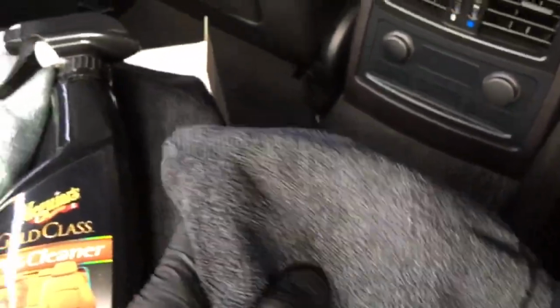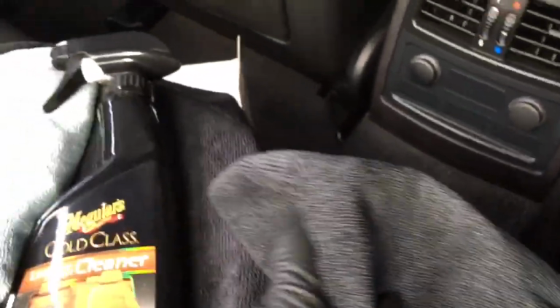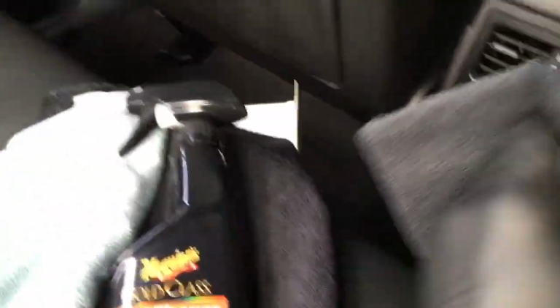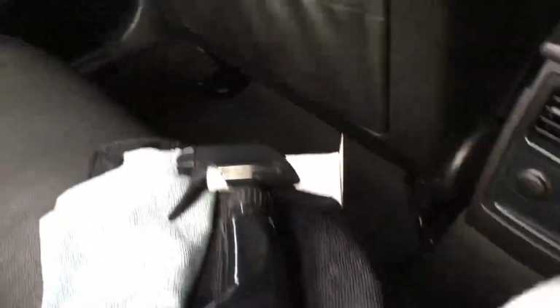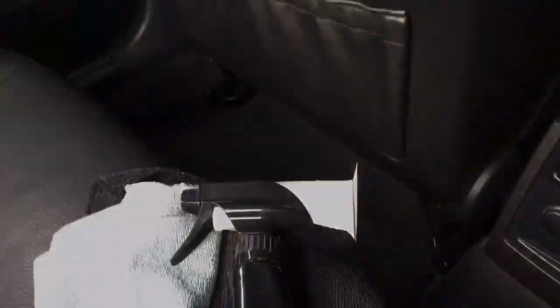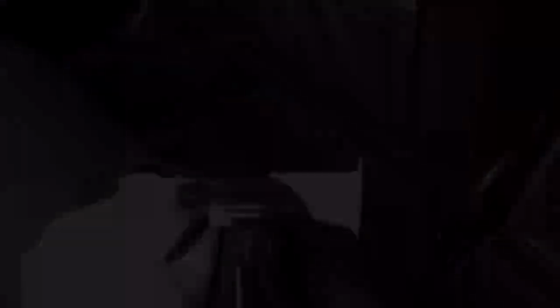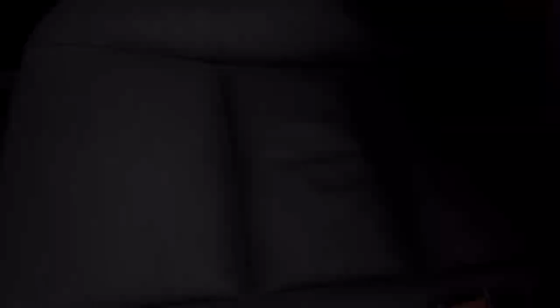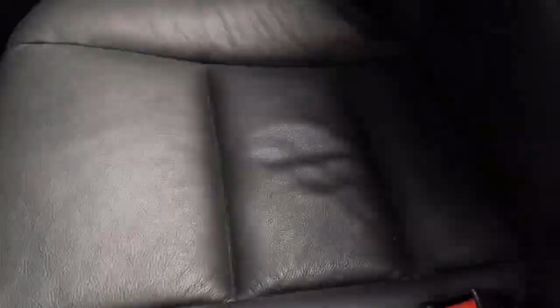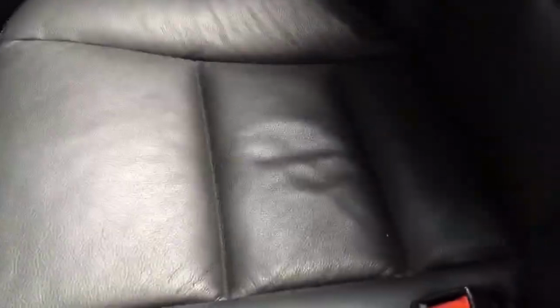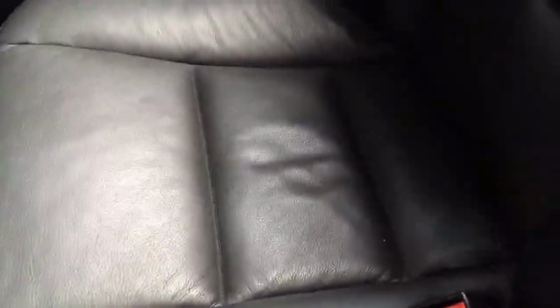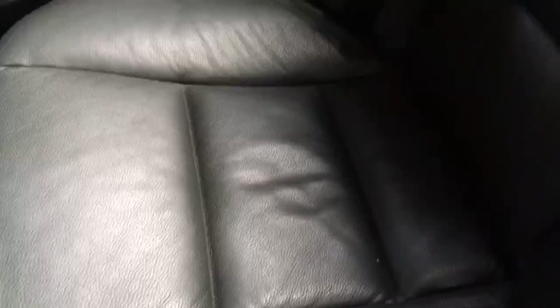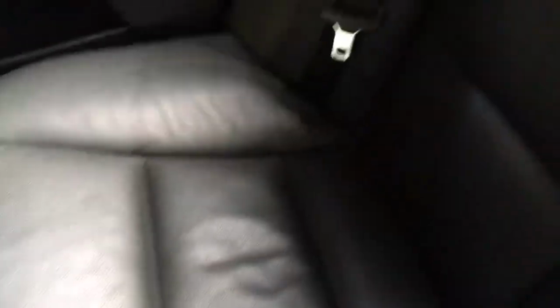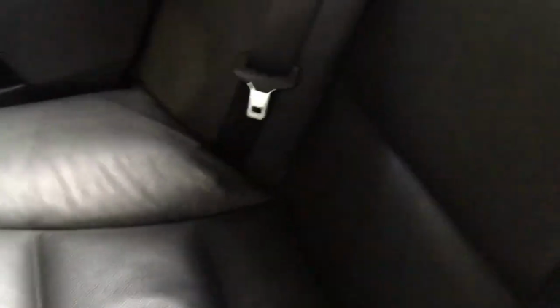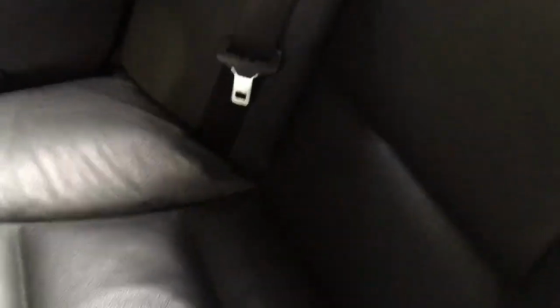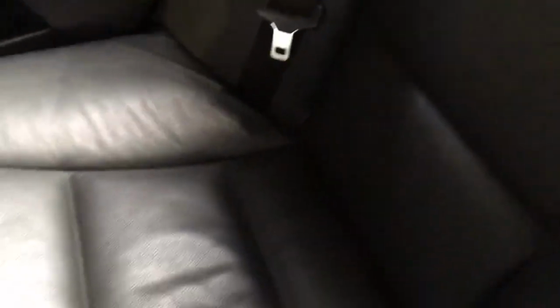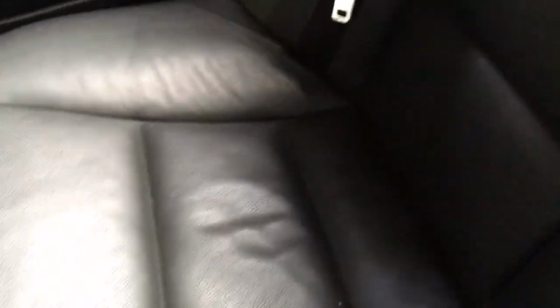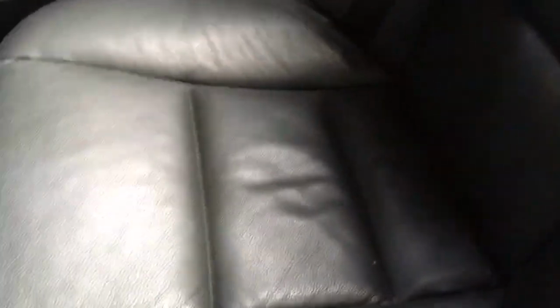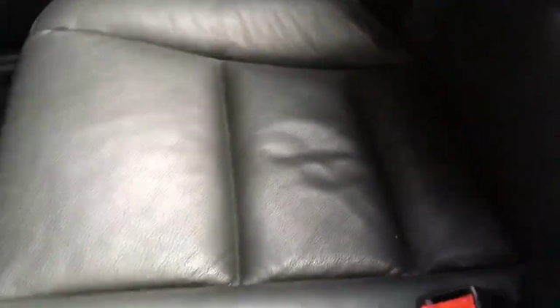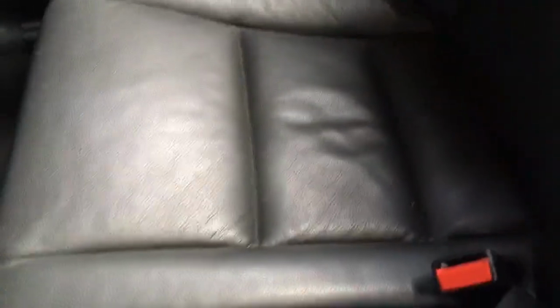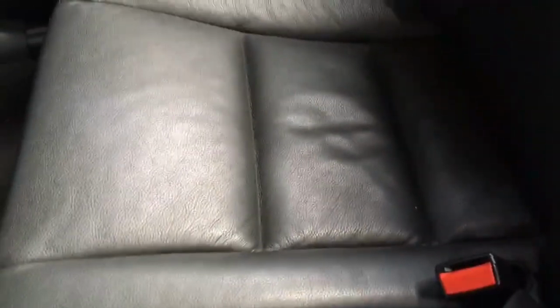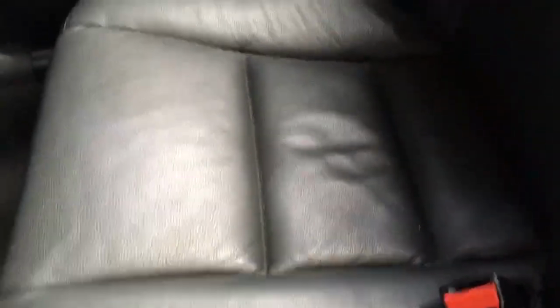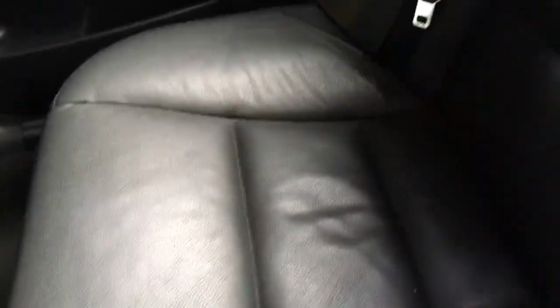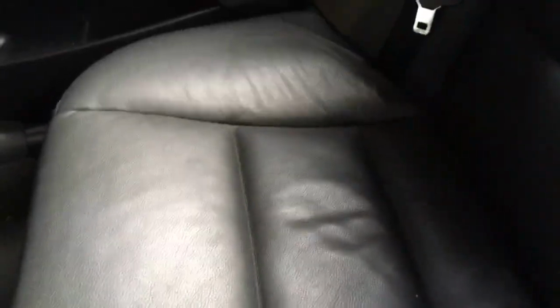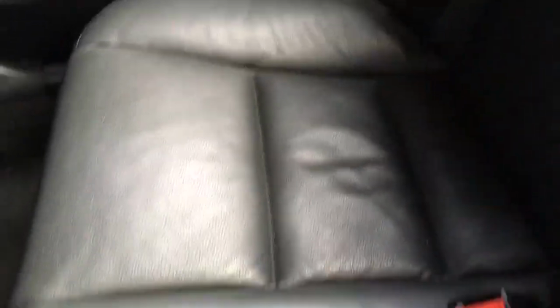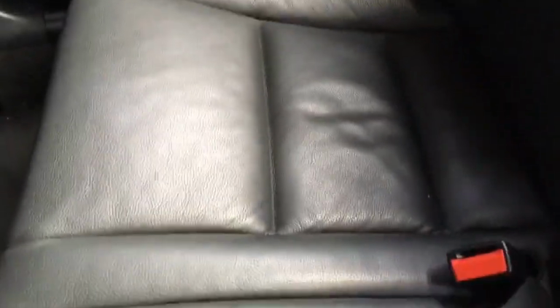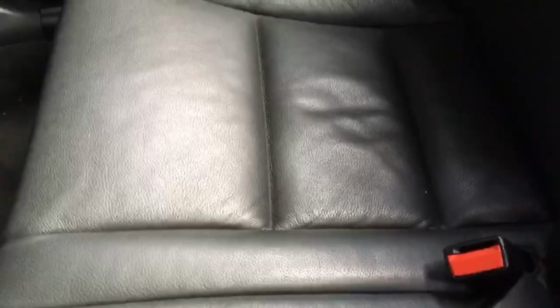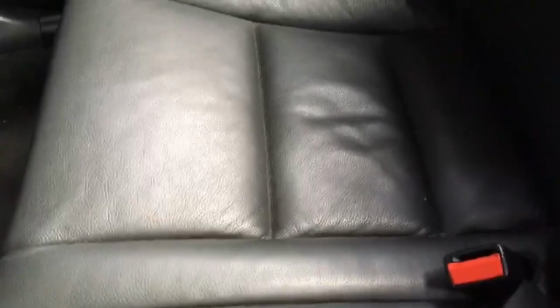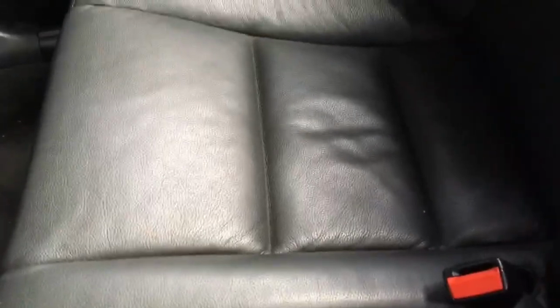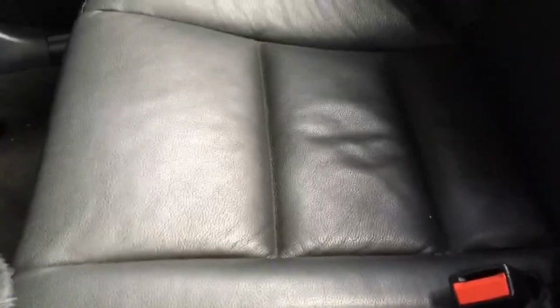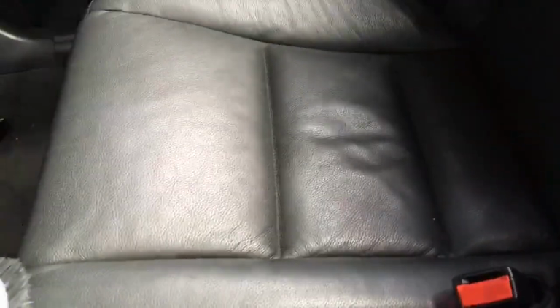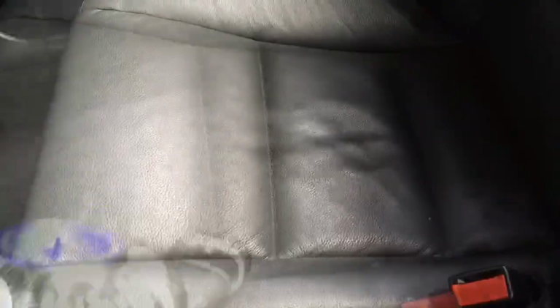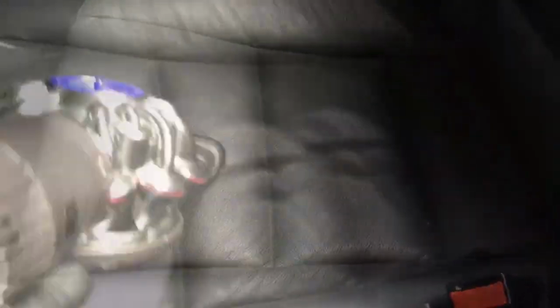Before we do anything, we want to get all that loose muck, dirt, and dust off the seat before we go any further, so we'll vacuum that up first.